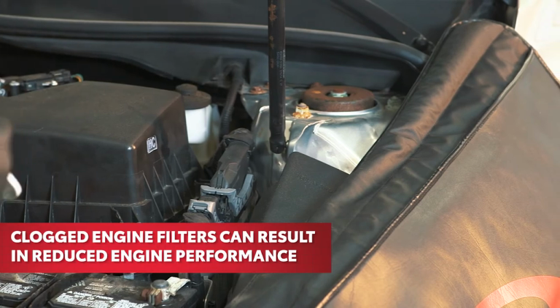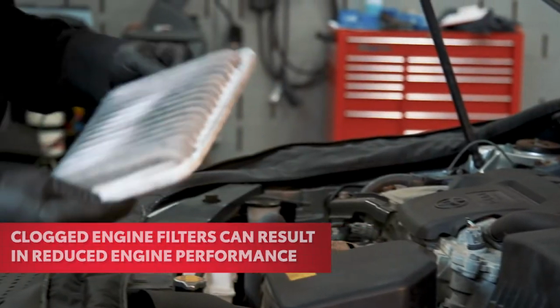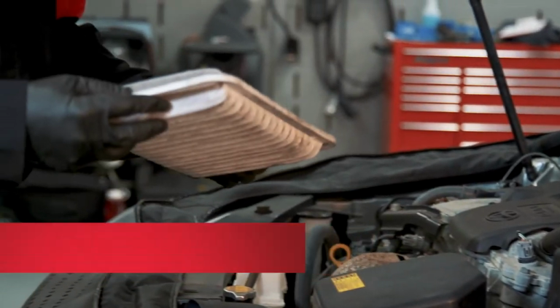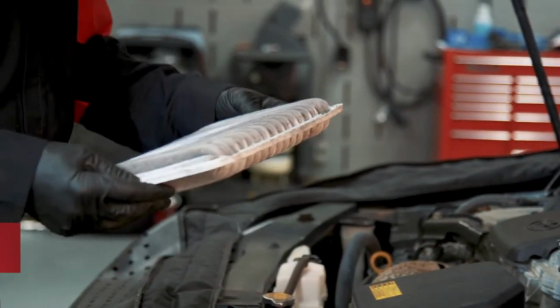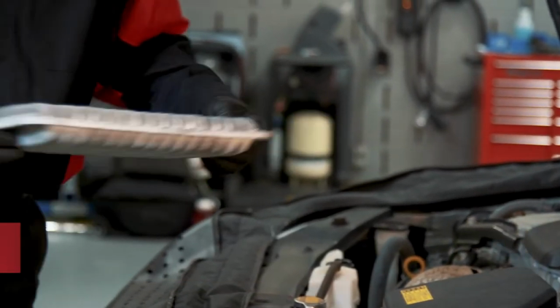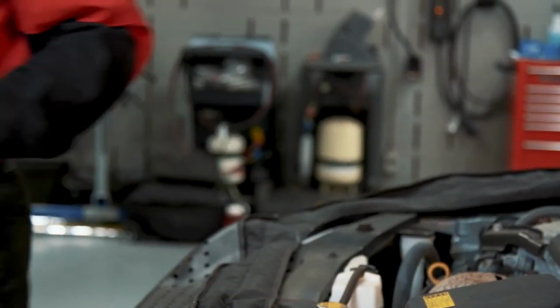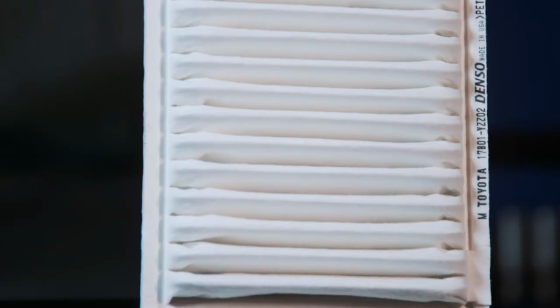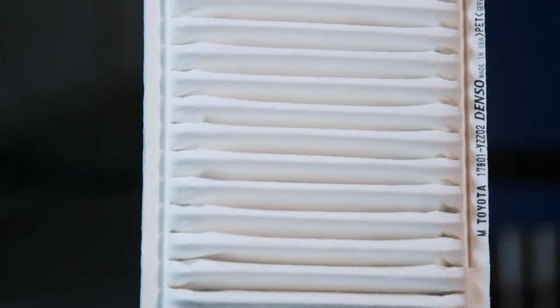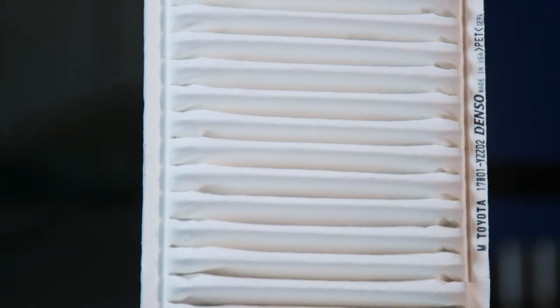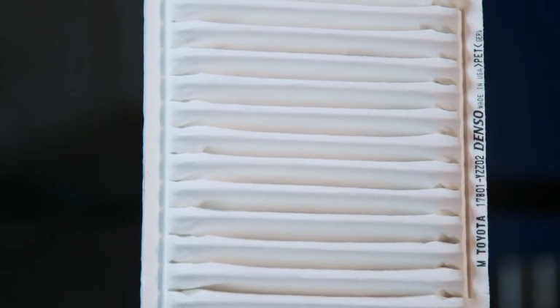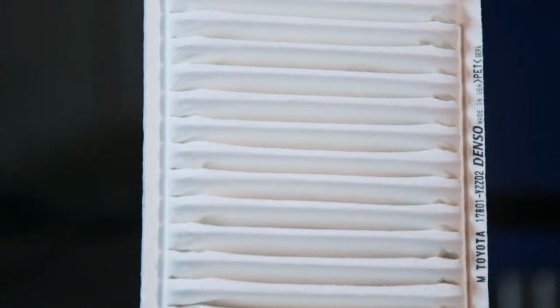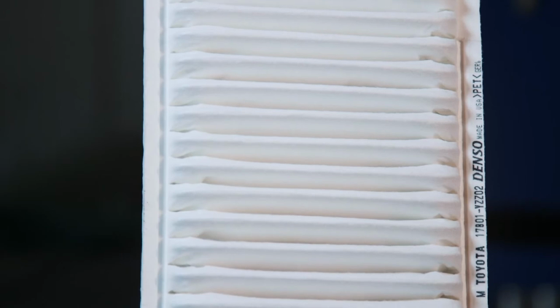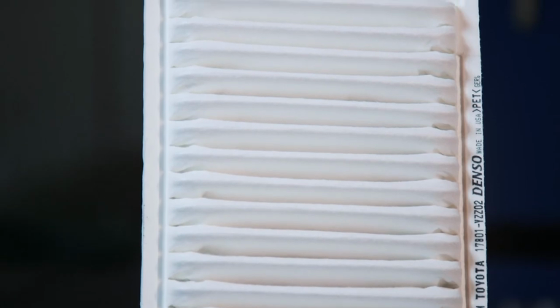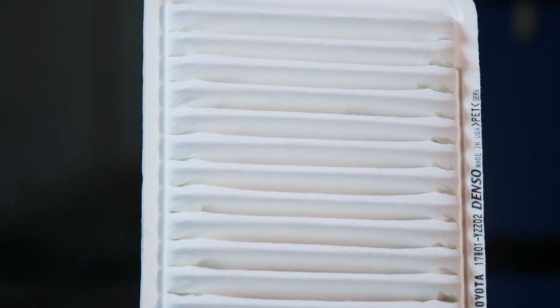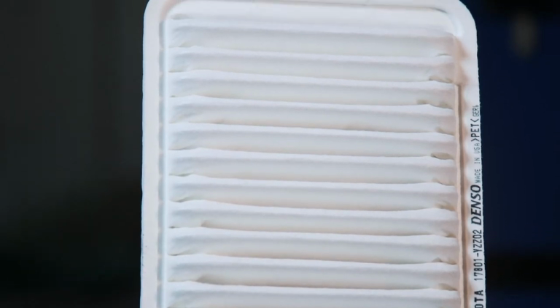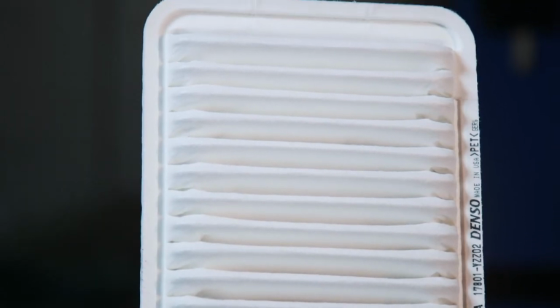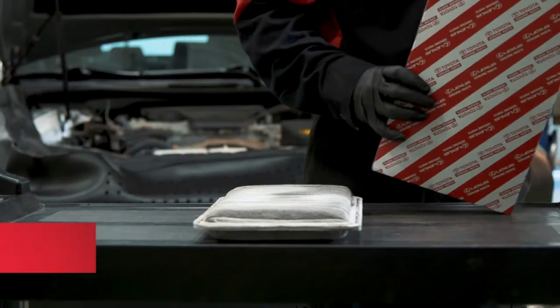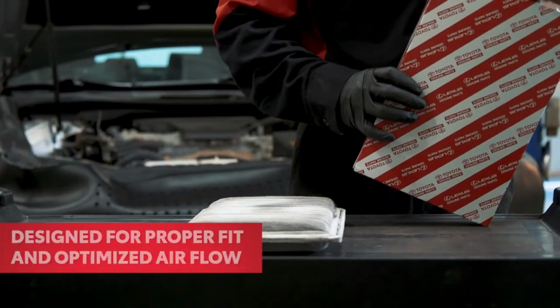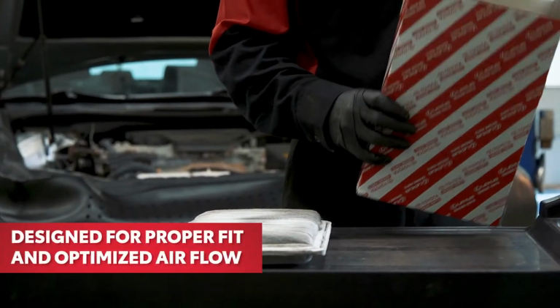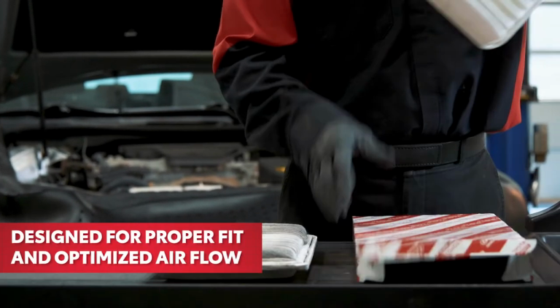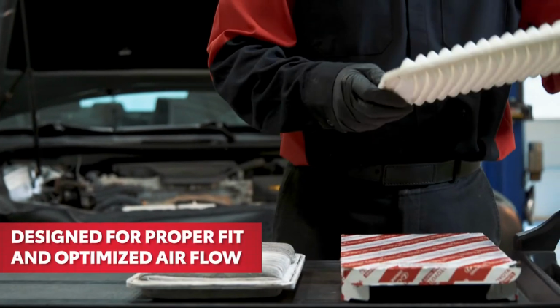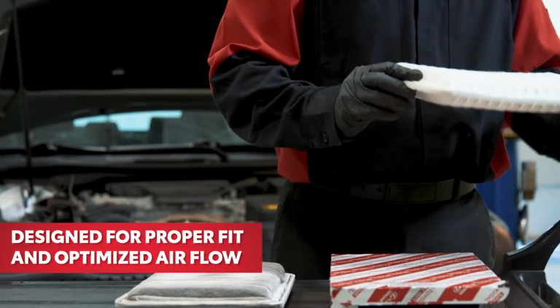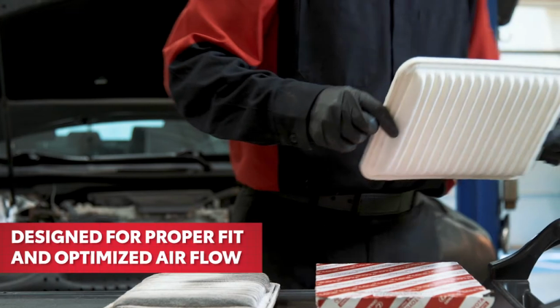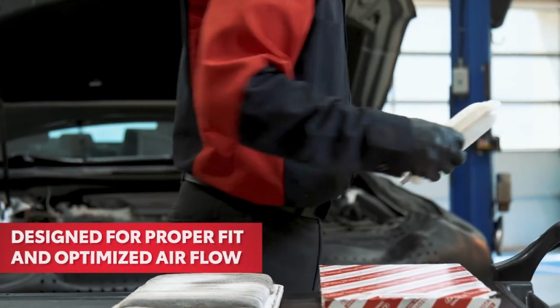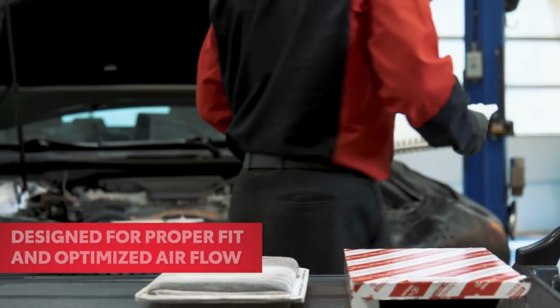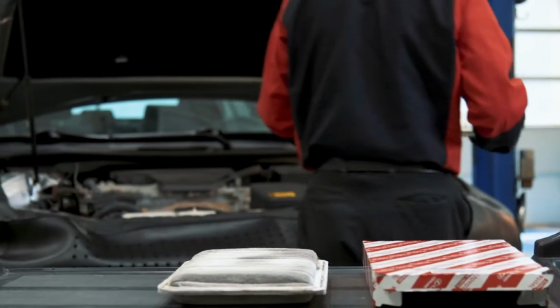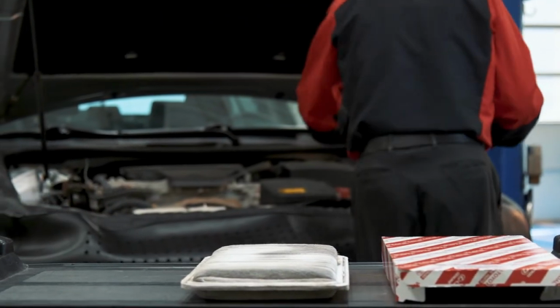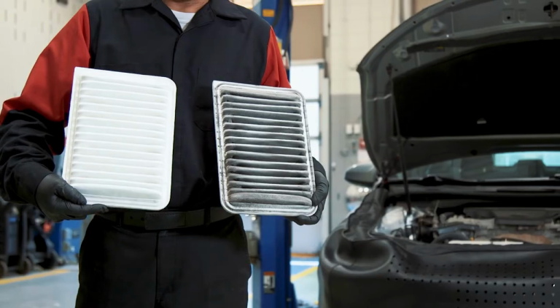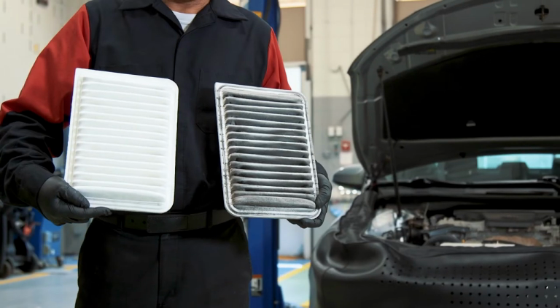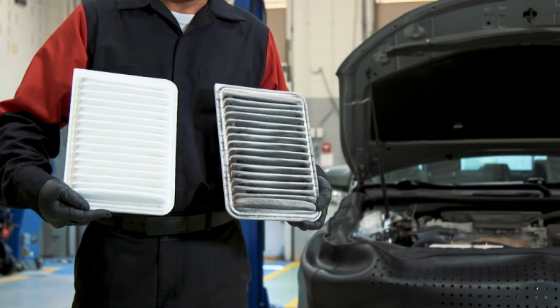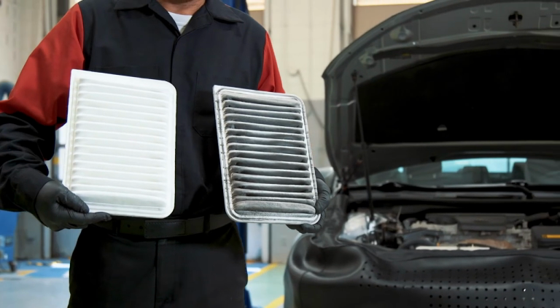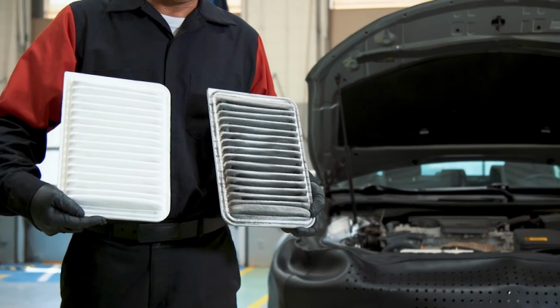Engine air filters eventually become clogged as well, potentially resulting in reduced engine performance, reduced fuel economy, and increased emissions. Toyota genuine engine air filters have been engineered specifically for your Toyota engine for proper fit and optimized airflow, to ensure your engine gets the clean air it needs.